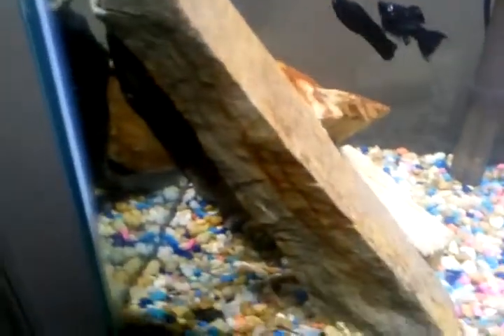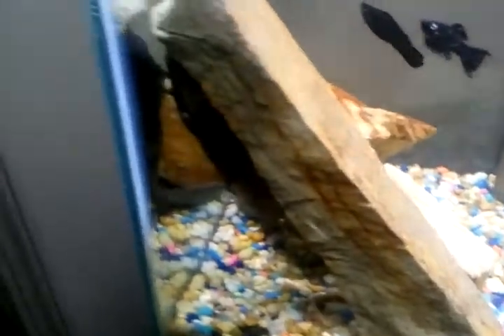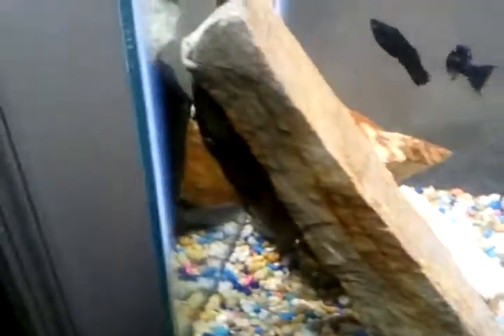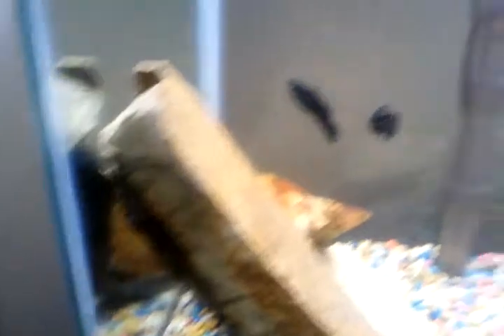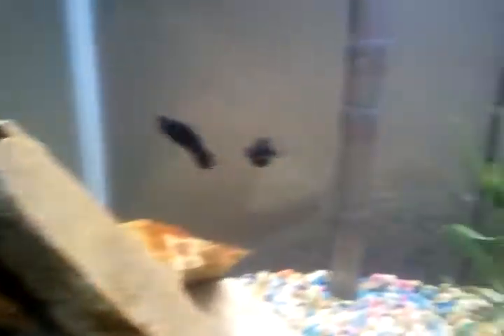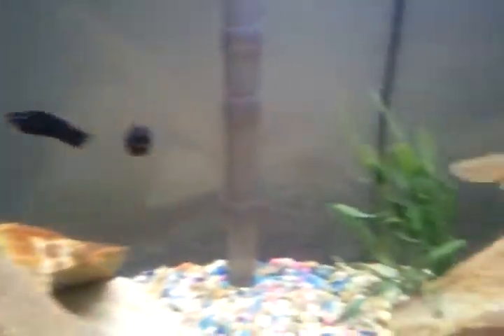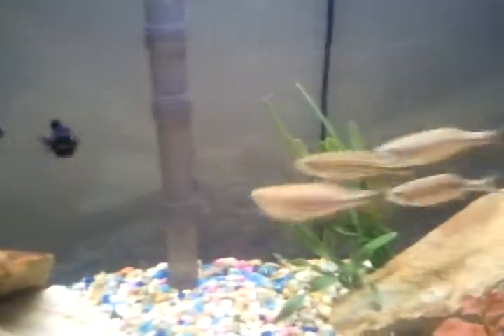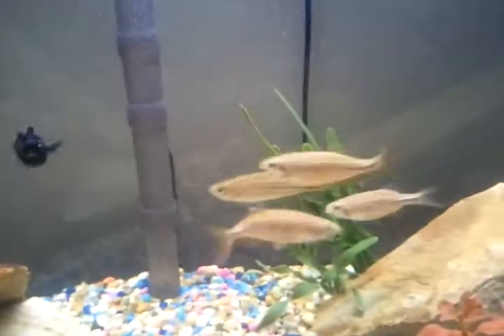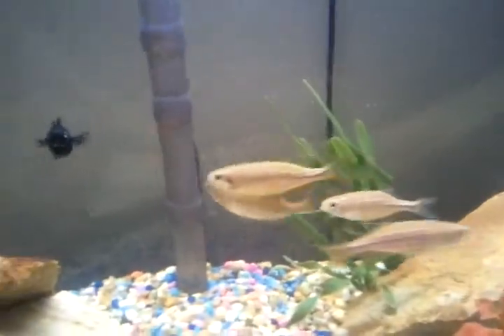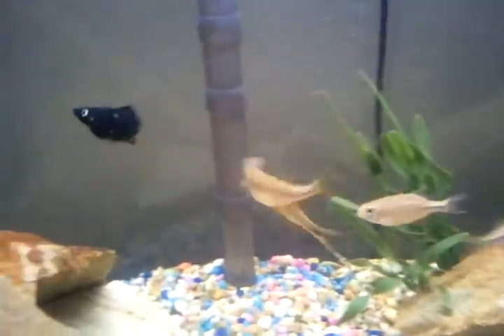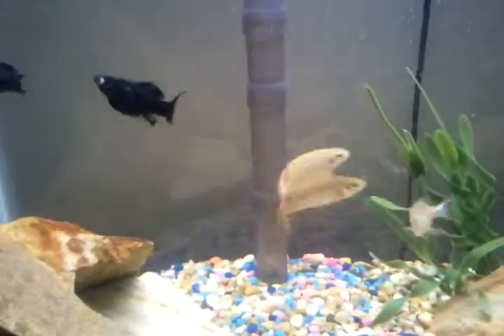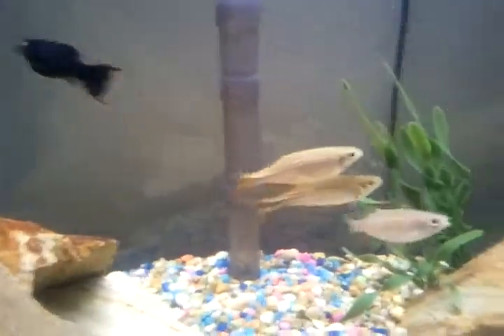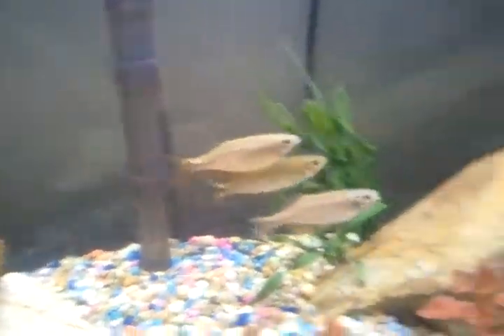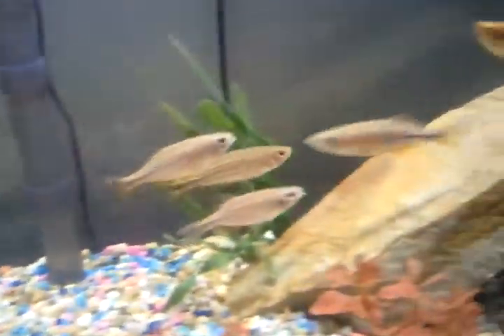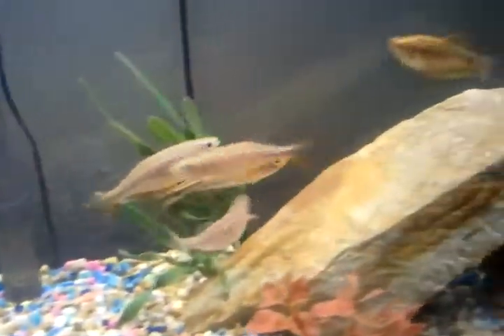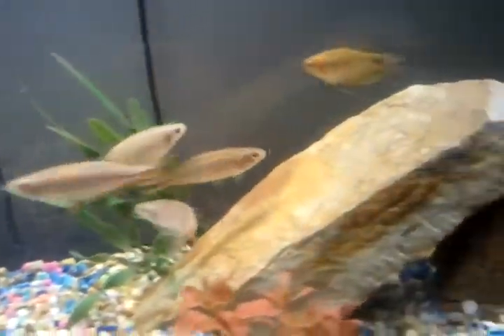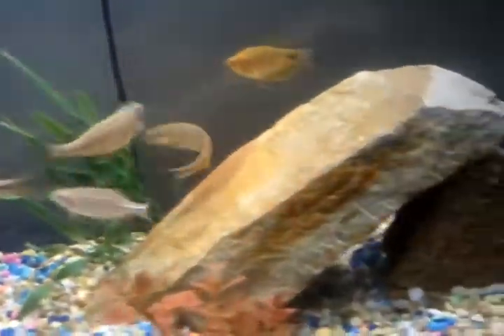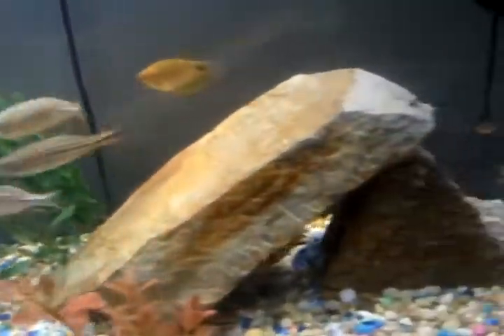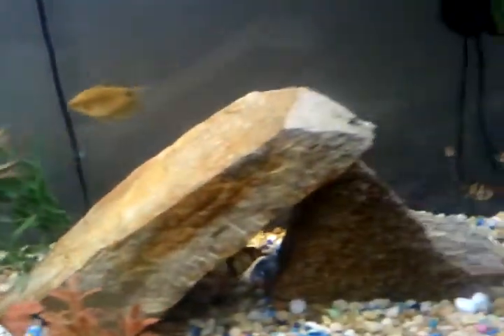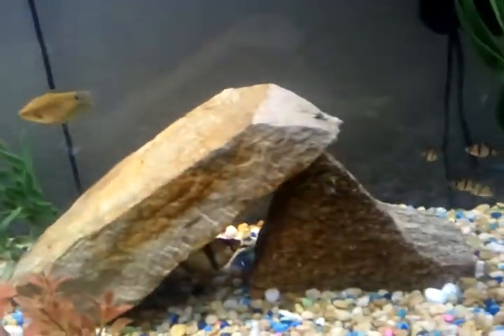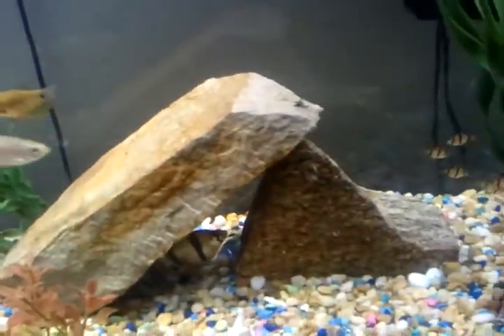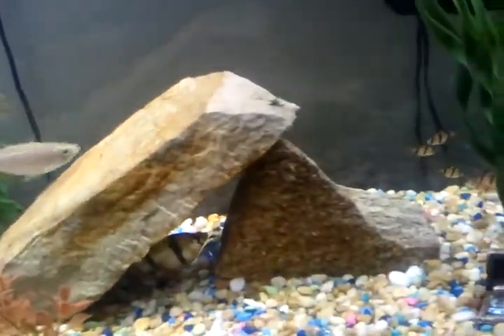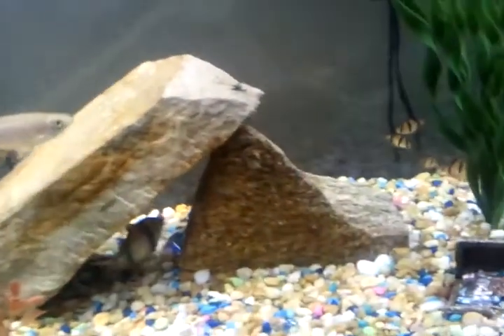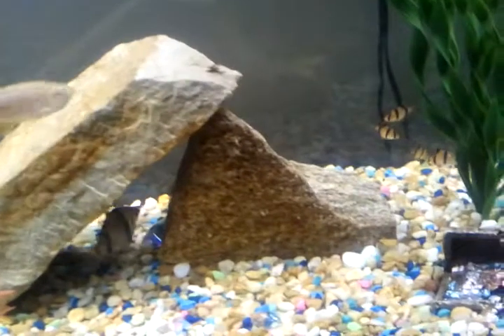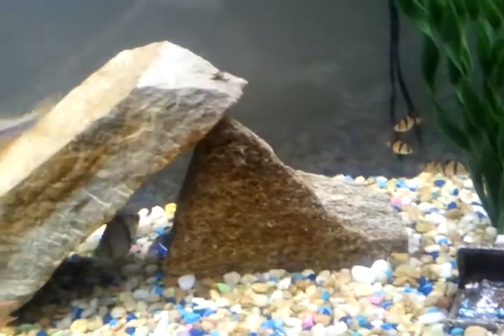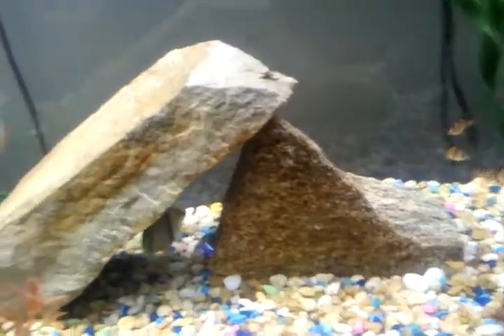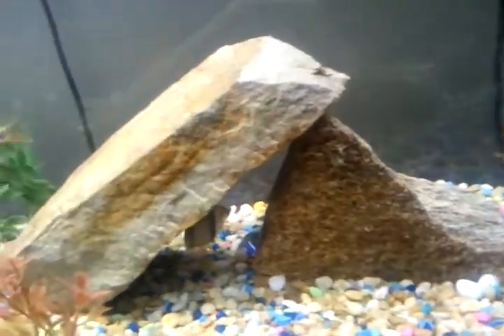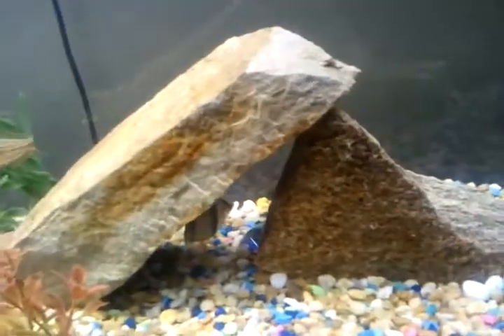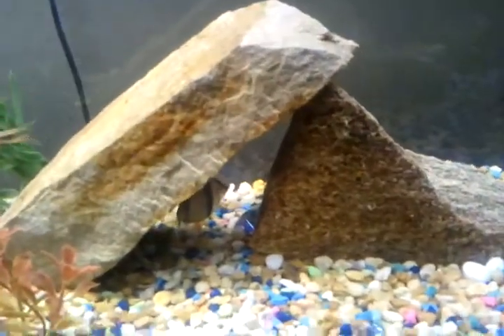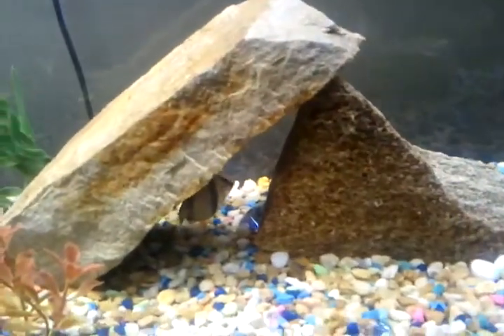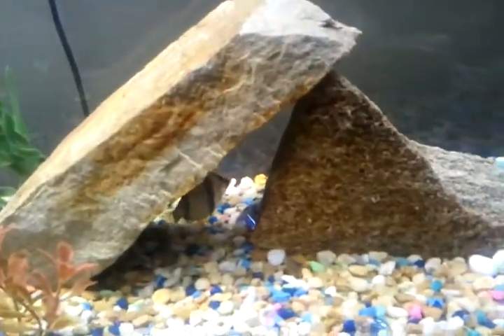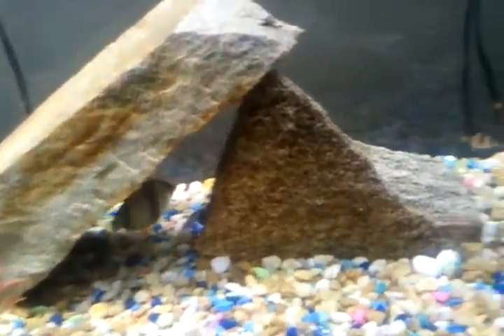There's my algae eater. I've had the other ones, the little black ones. There's a tiger barb — I've had him. He's a big one.